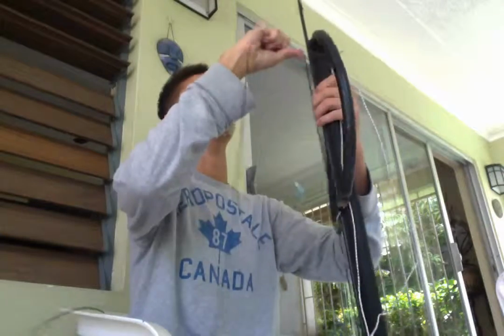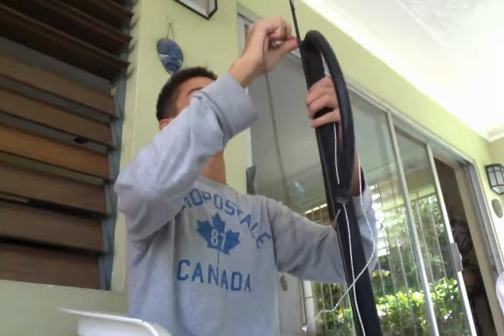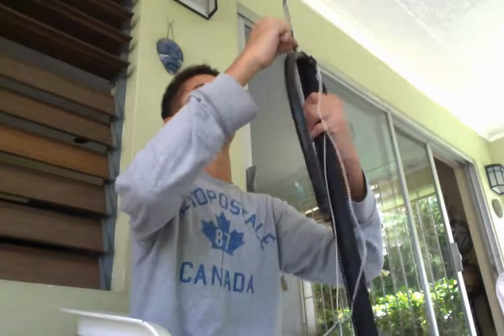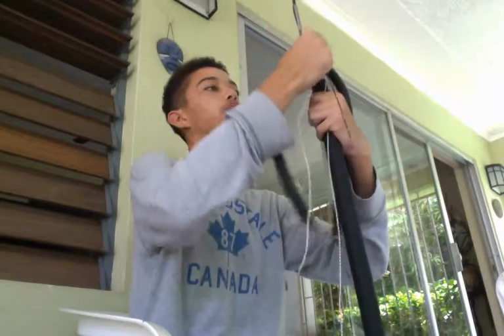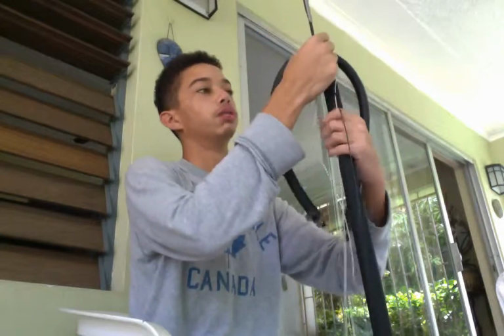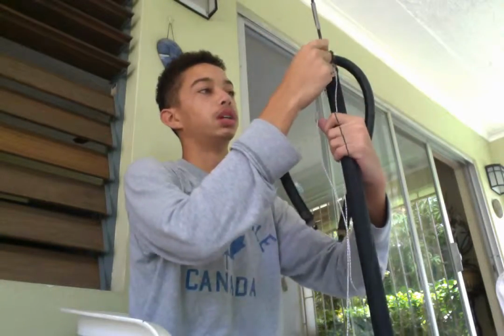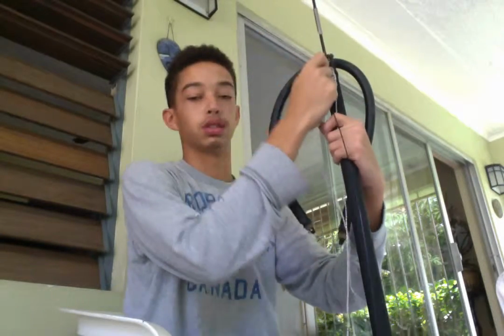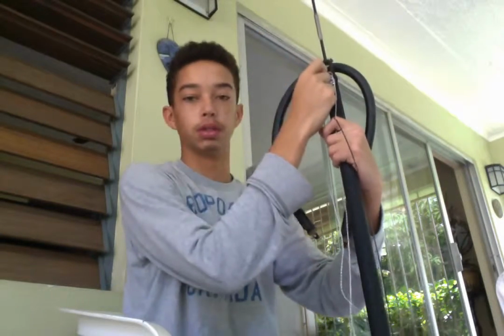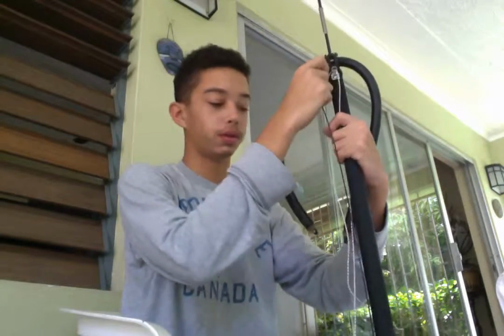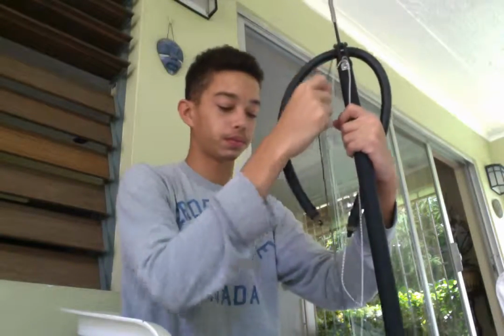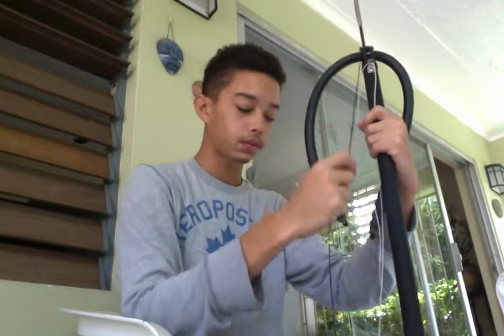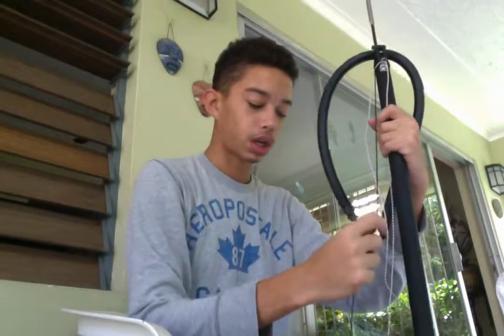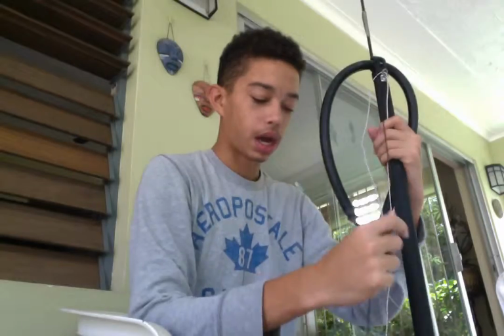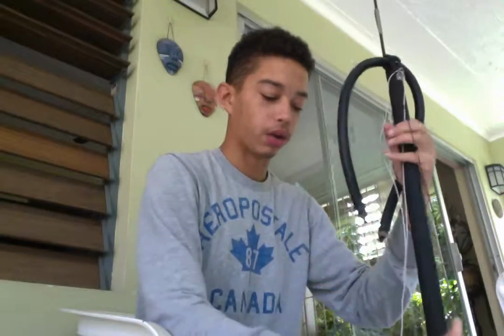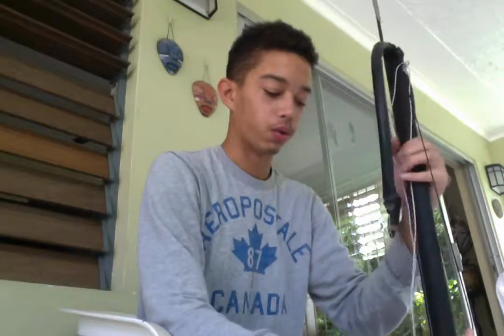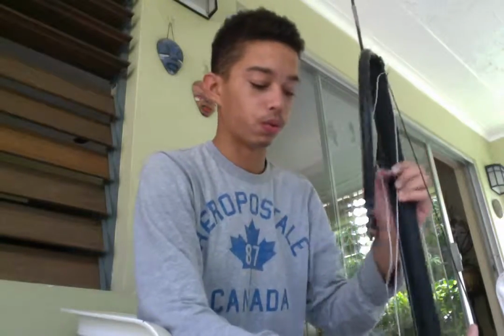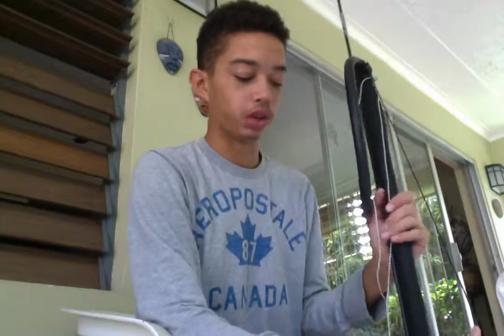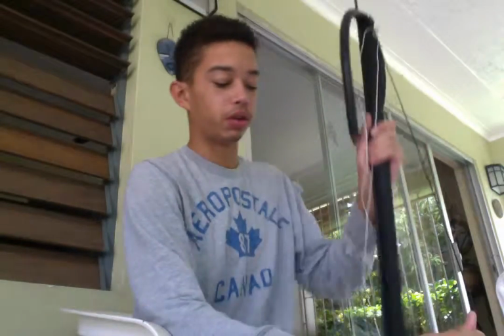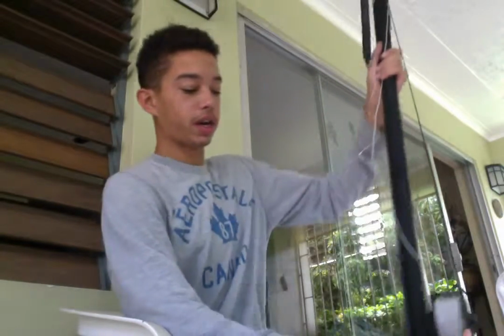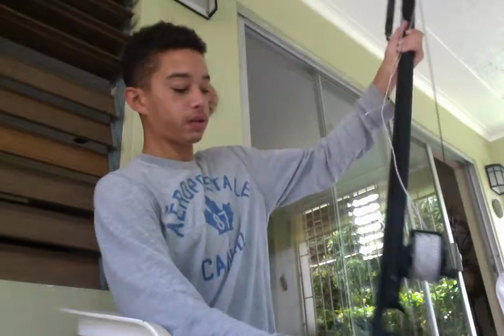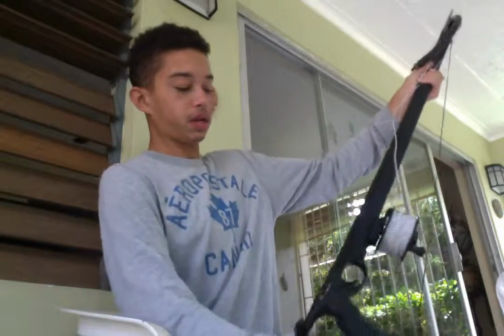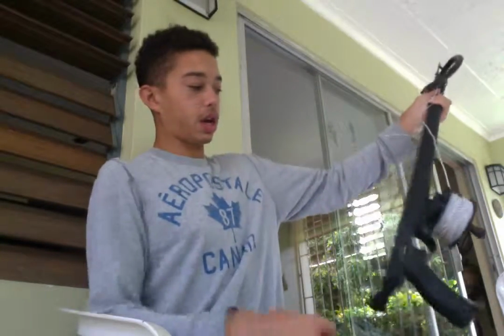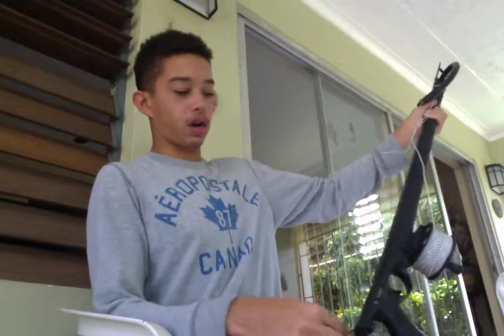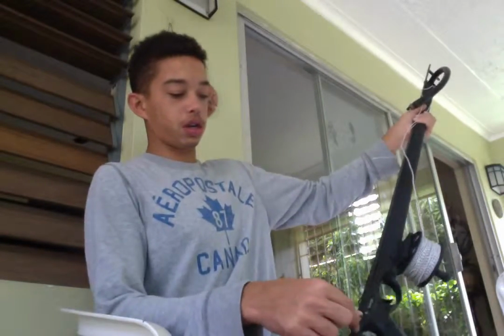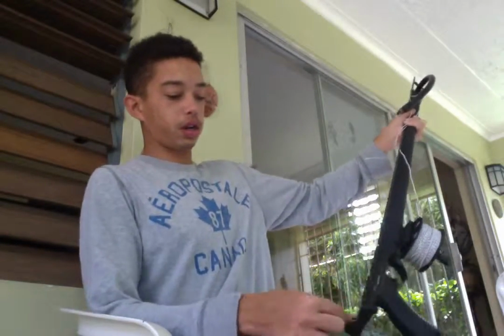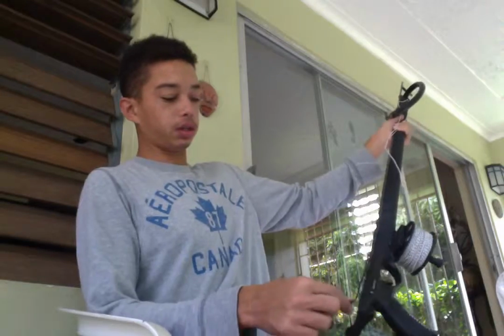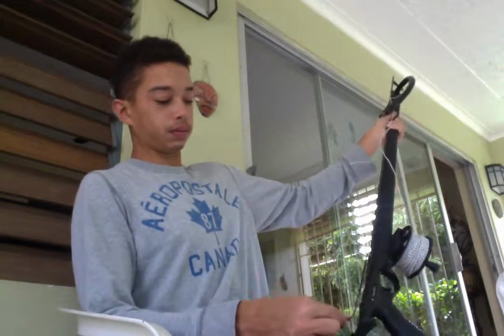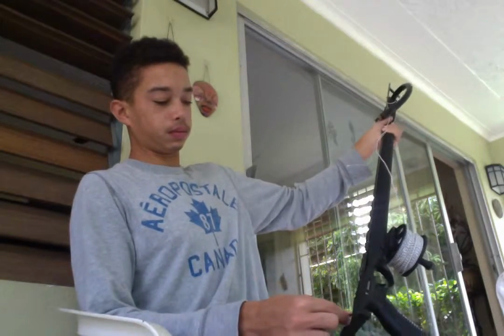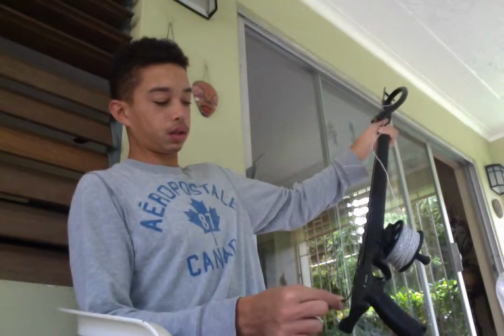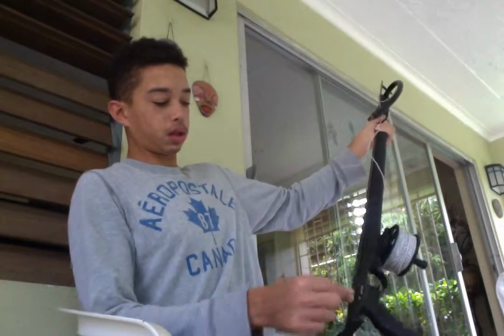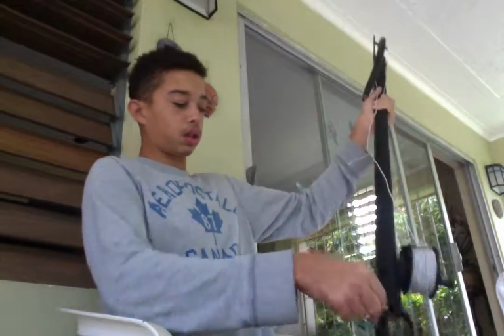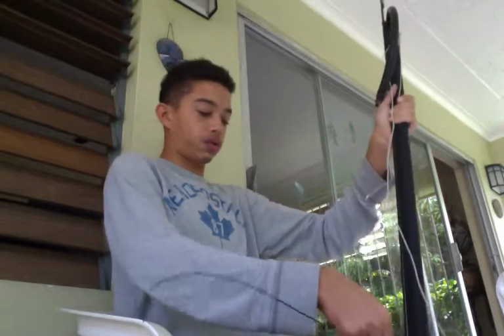Set up your line accordingly to the muzzle, as this is an open muzzle gun. I go once down around the handle and onto the line release, like so.